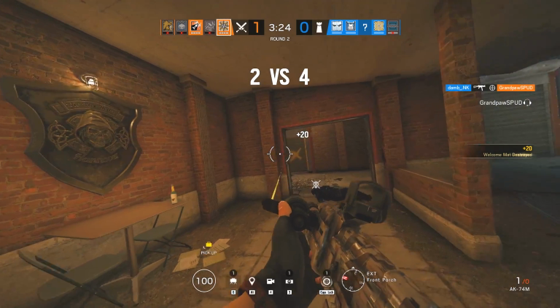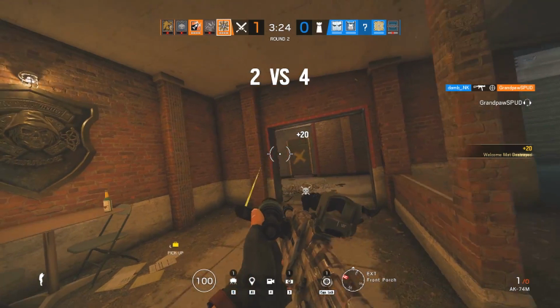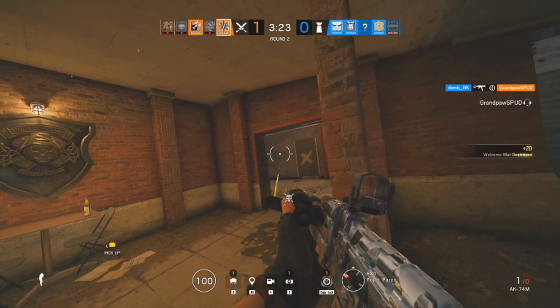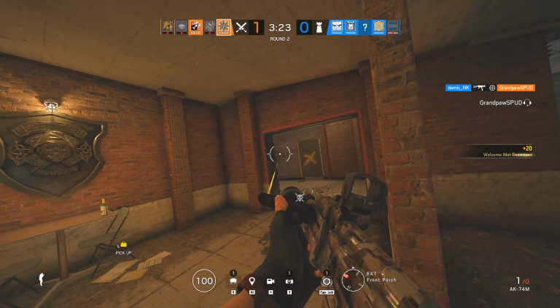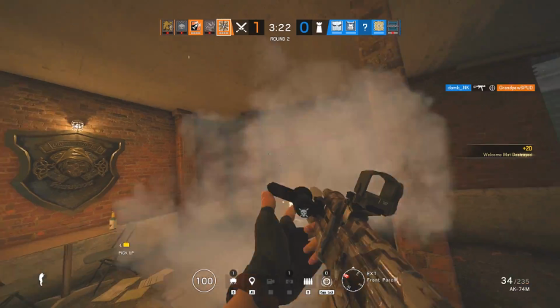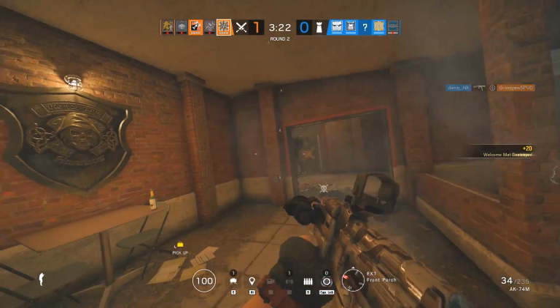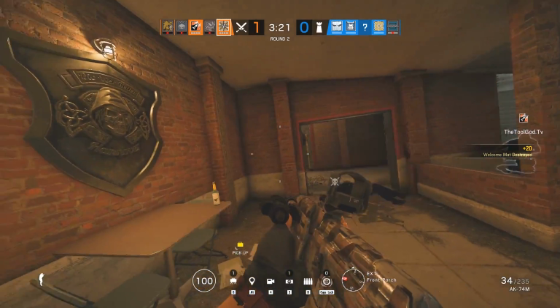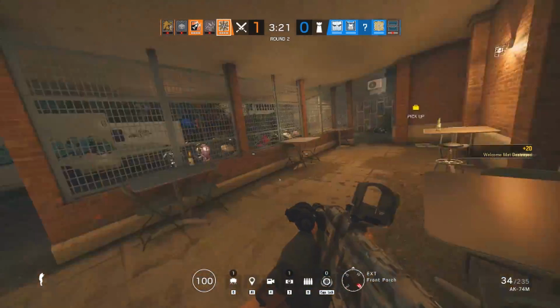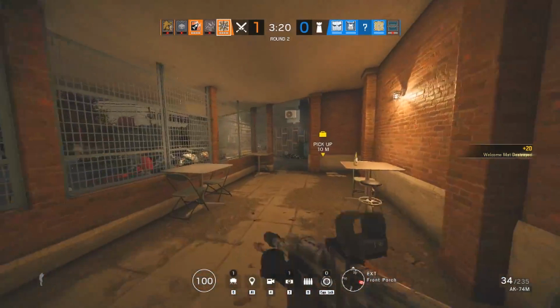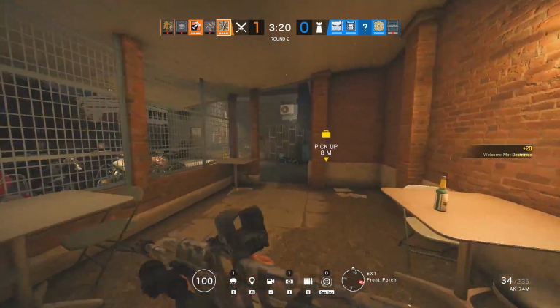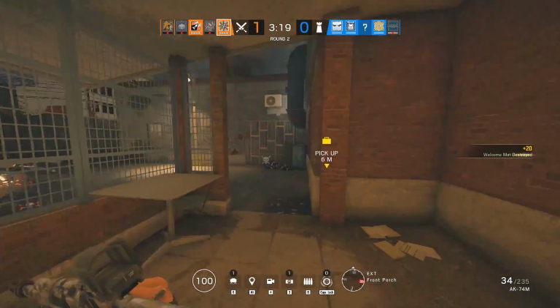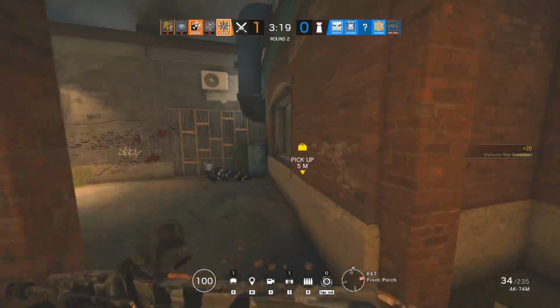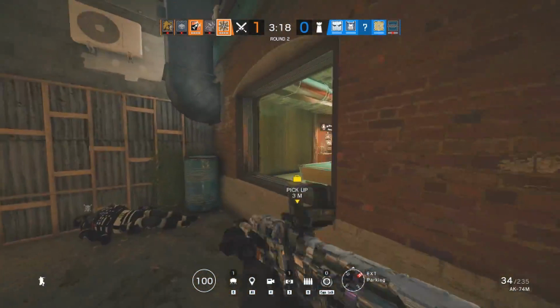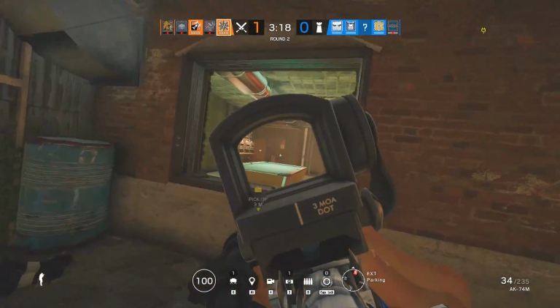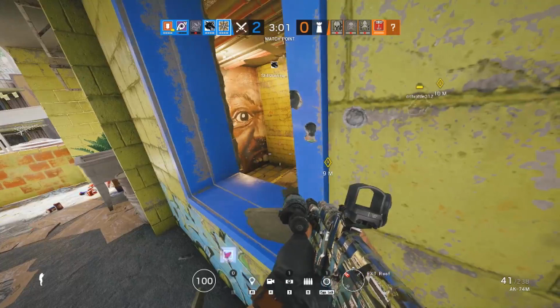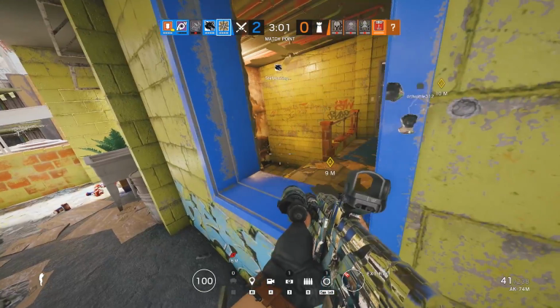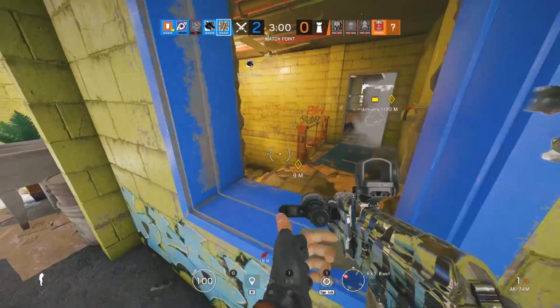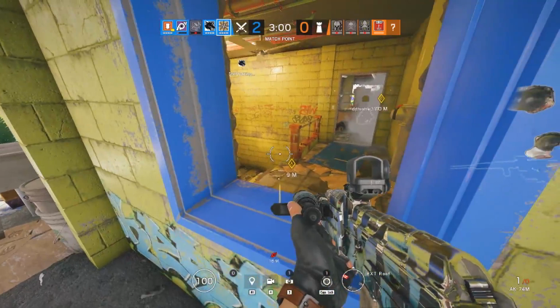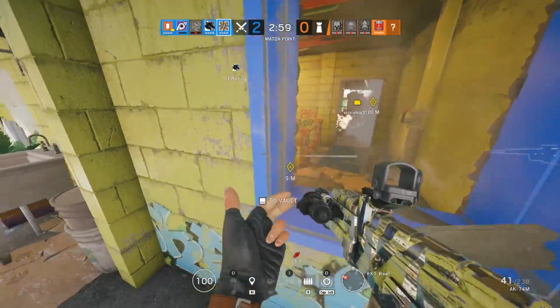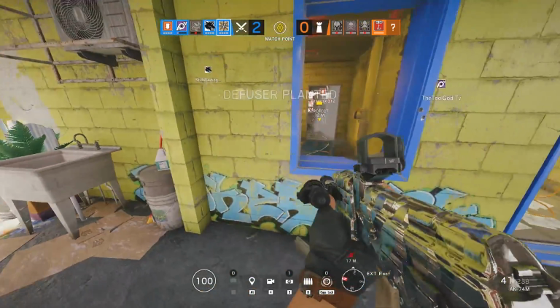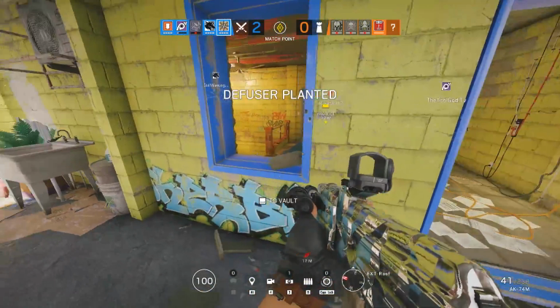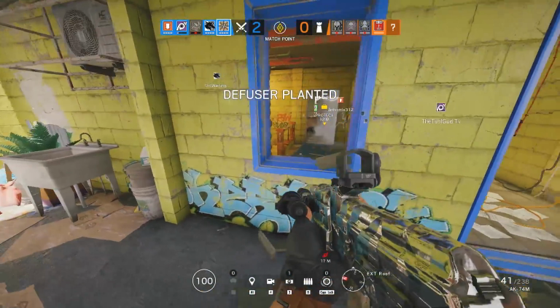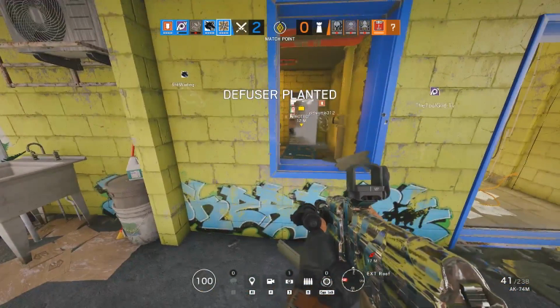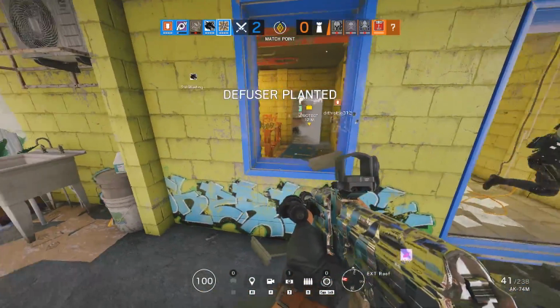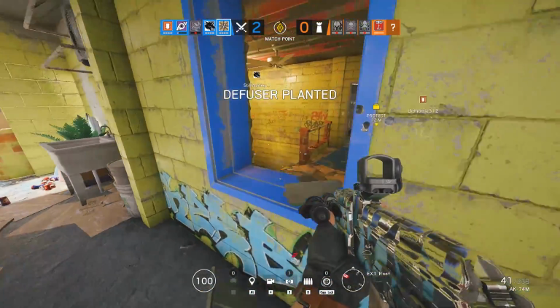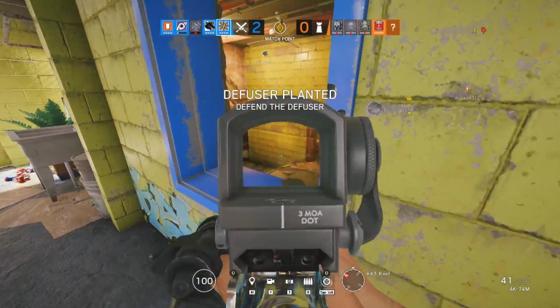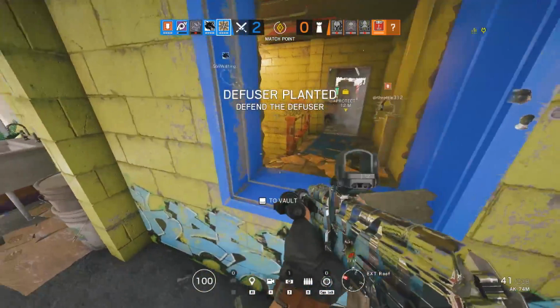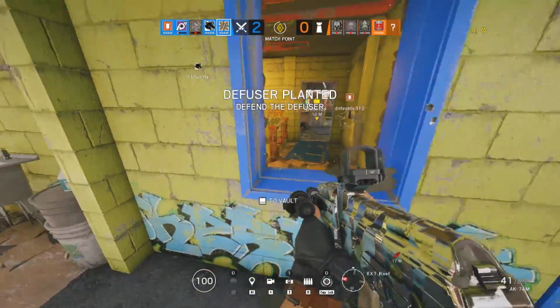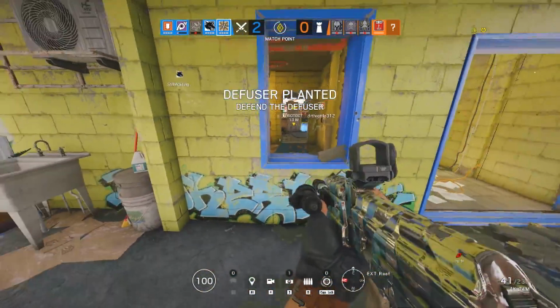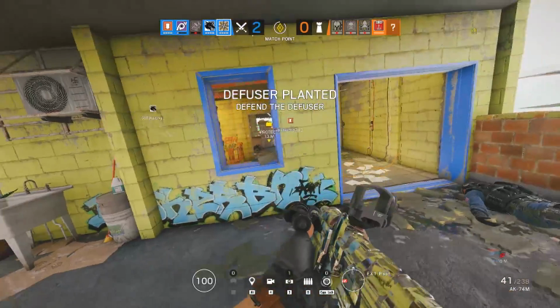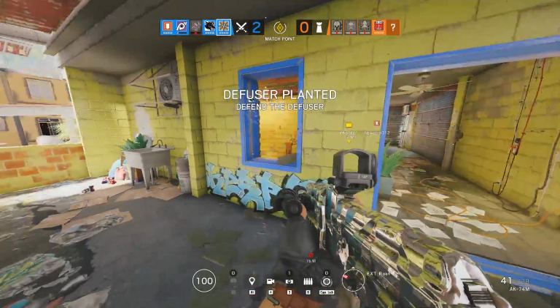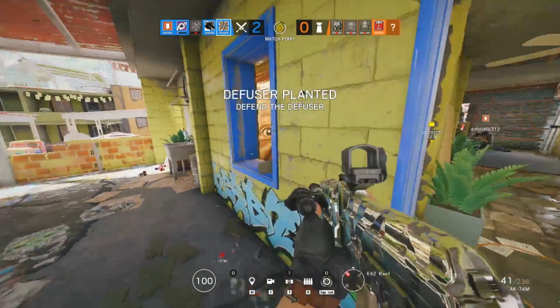Counters to the air jabs include Jäger's ADS devices as well as just shooting them with any gun if you can spot them. So as much as you might want to just send them into the objective room willy-nilly, keep in mind that your laser sight is clearly visible and it's fairly easy for defenders to spot exactly where you'd be shooting your jab.